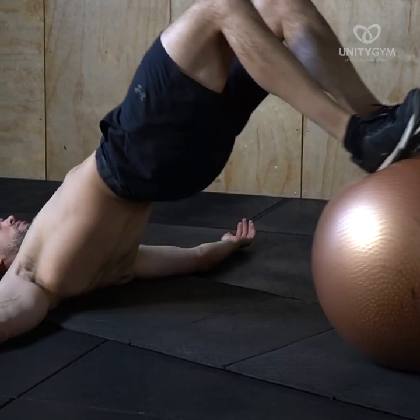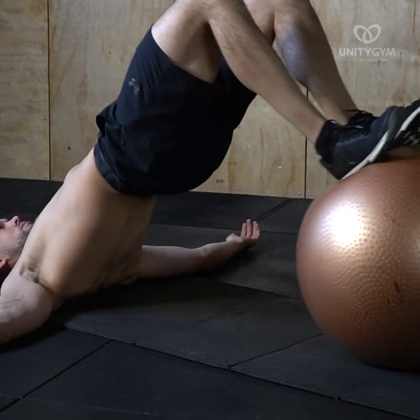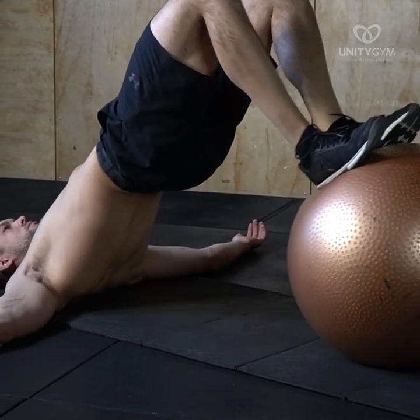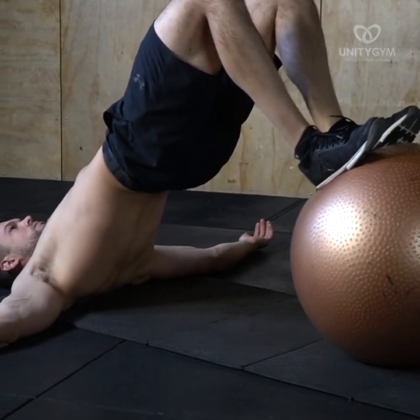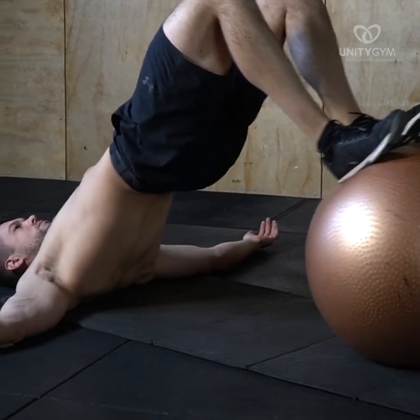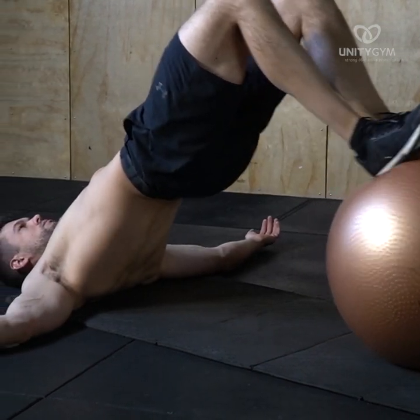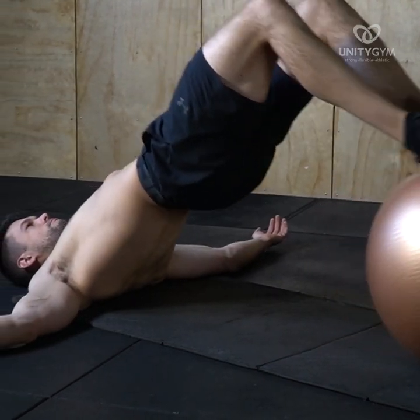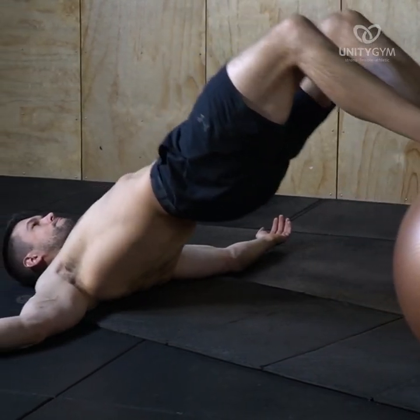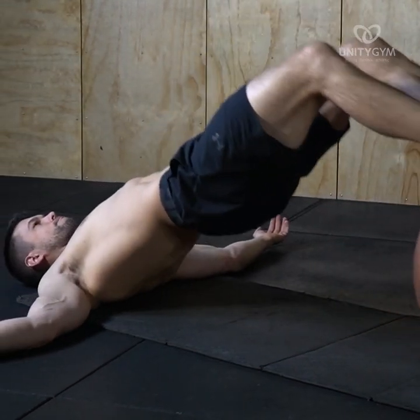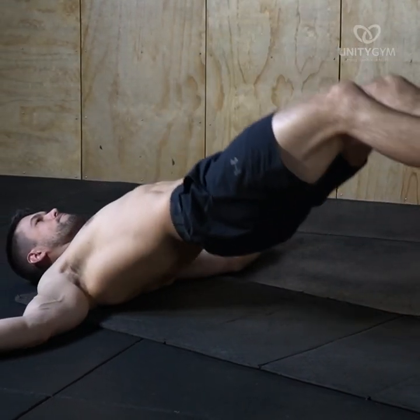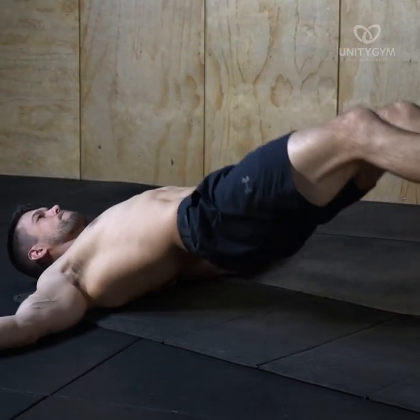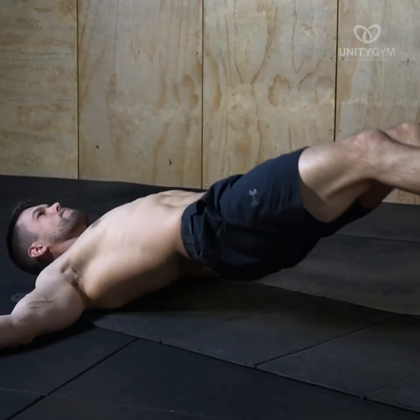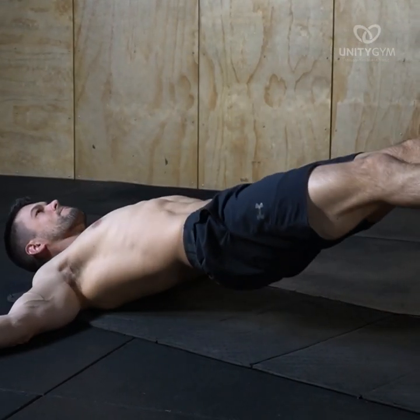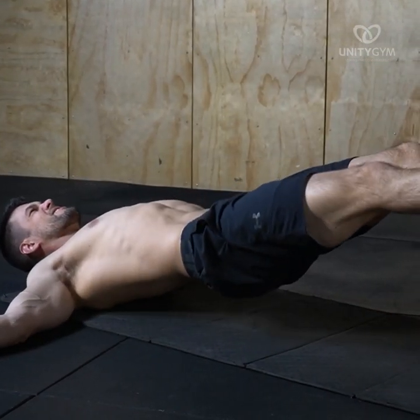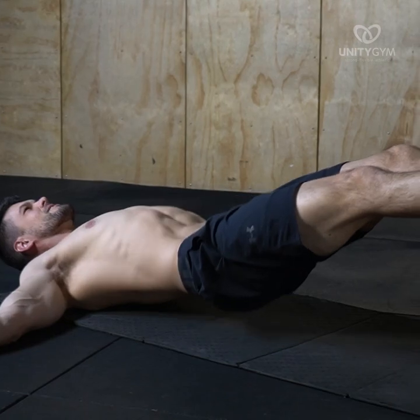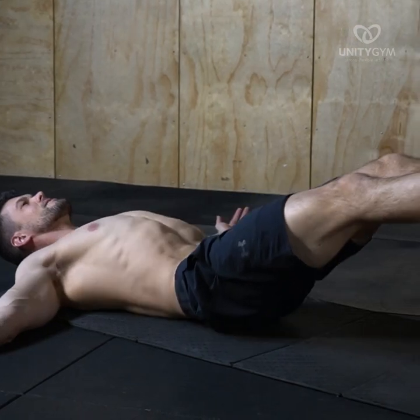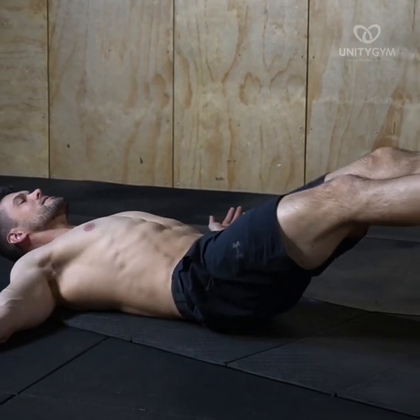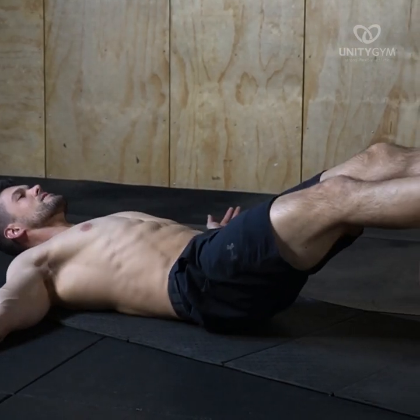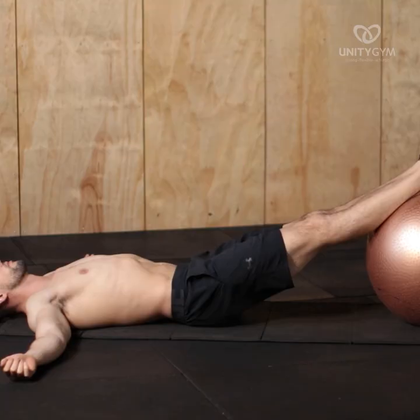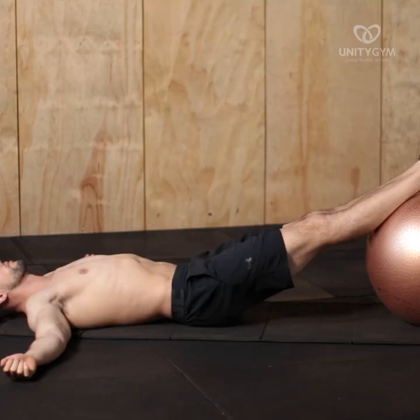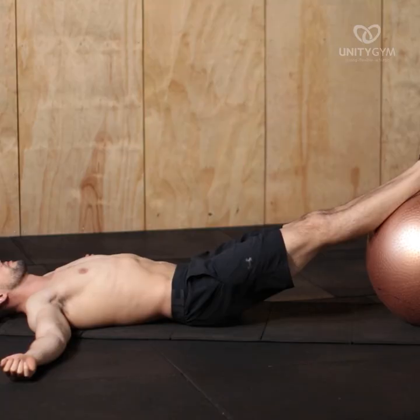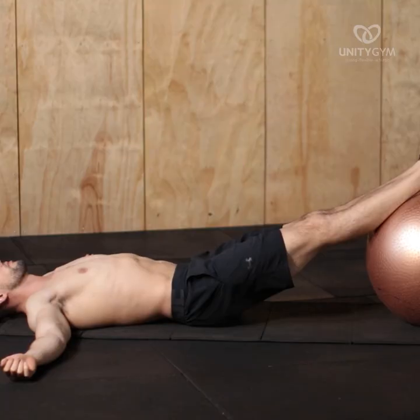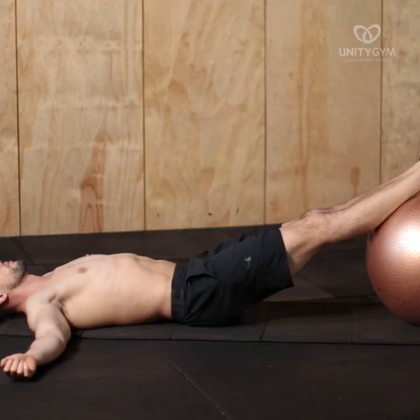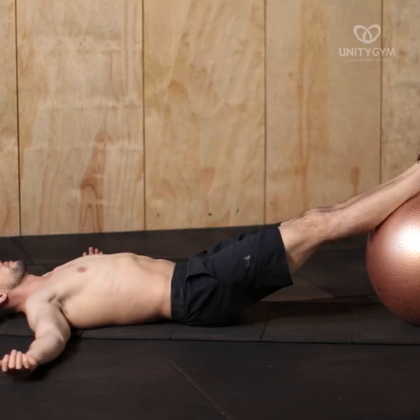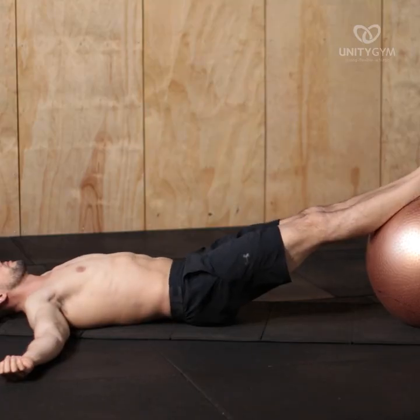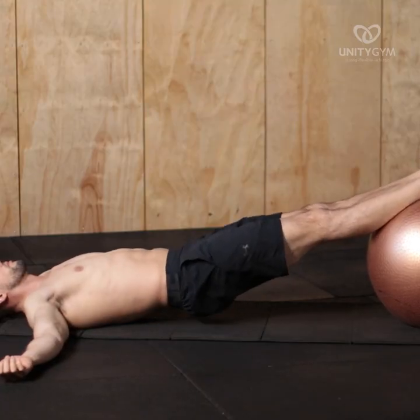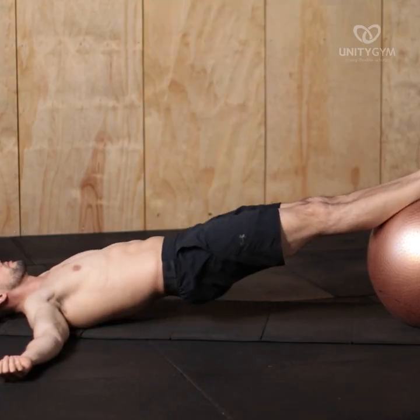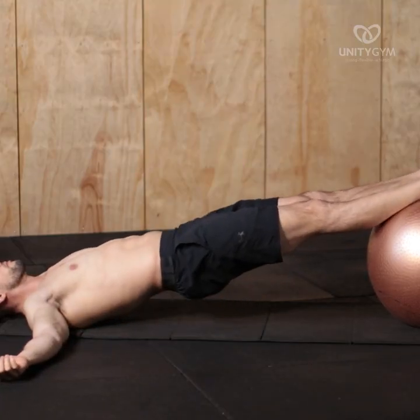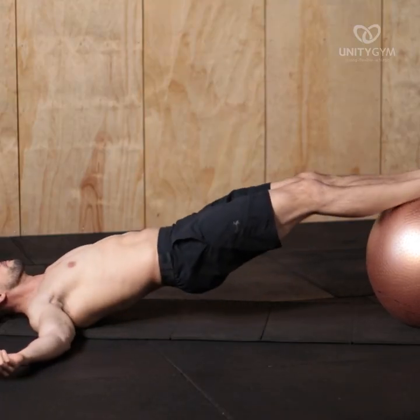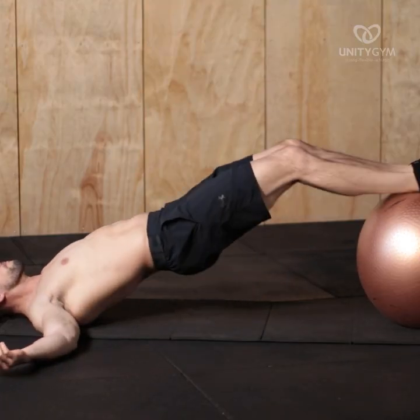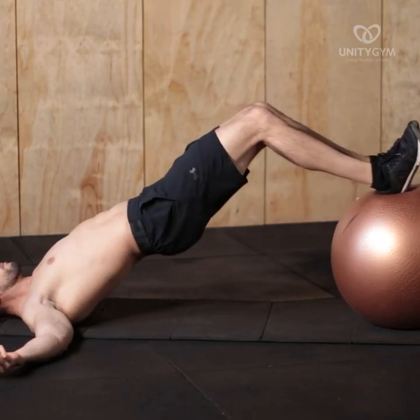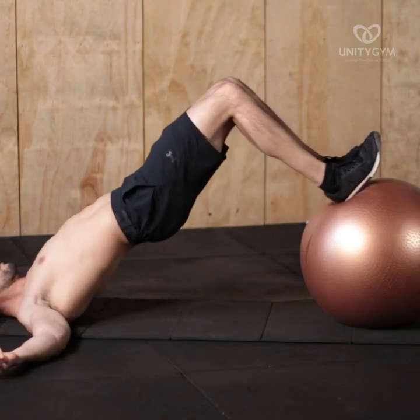If this is too challenging for you, you can drop your butt back down to the ground between each rep so that you get a moment of relaxation.